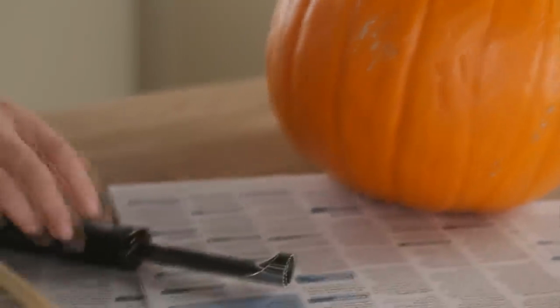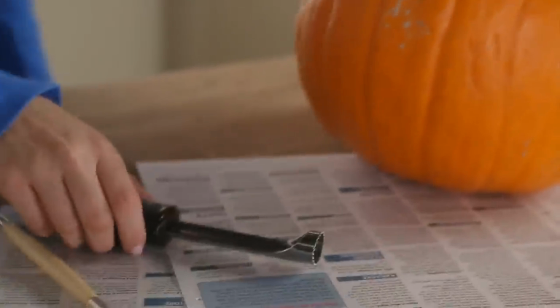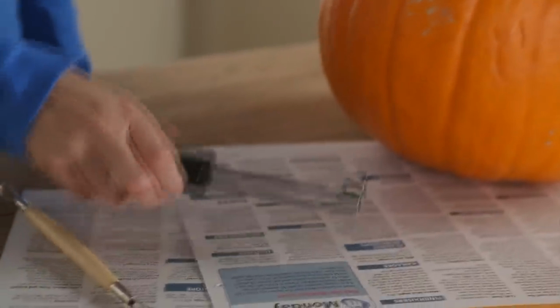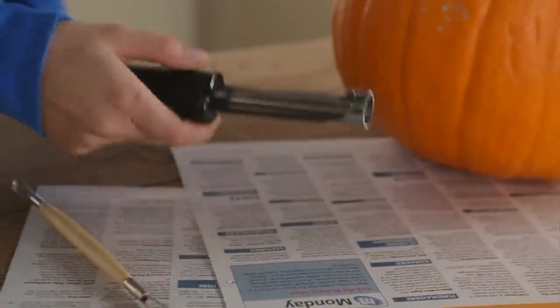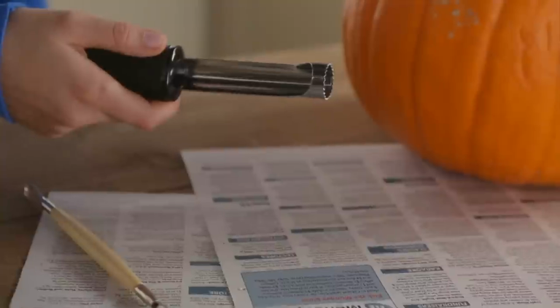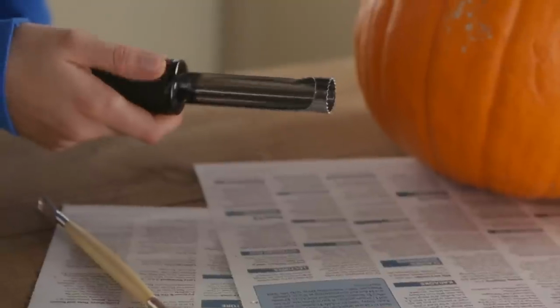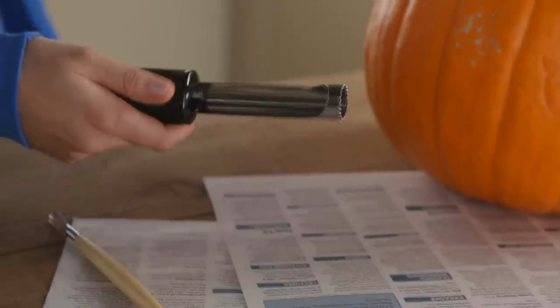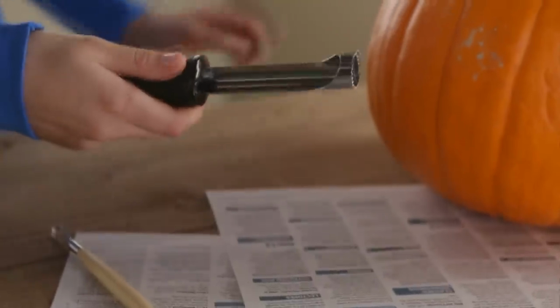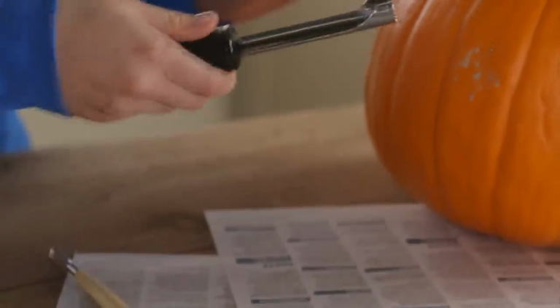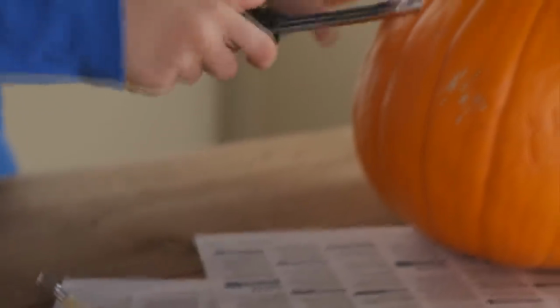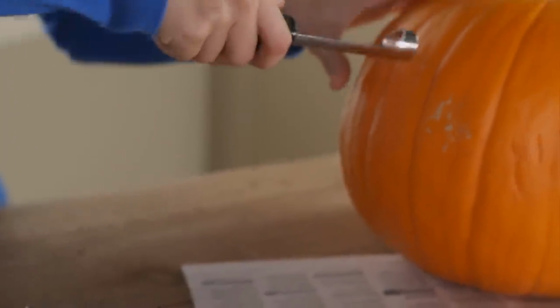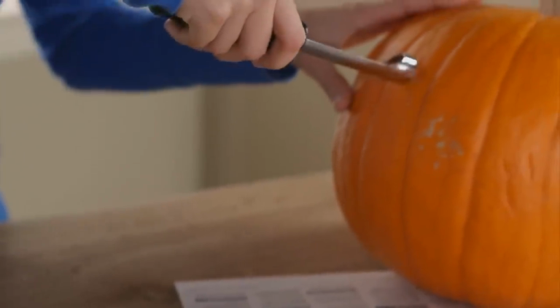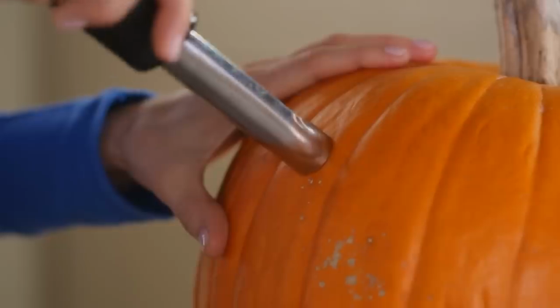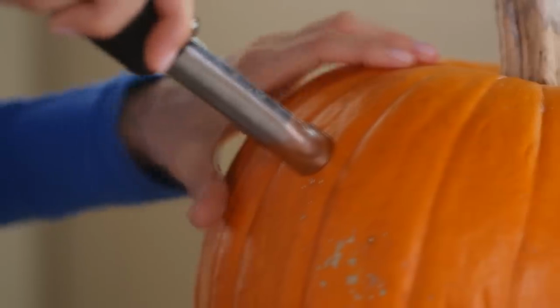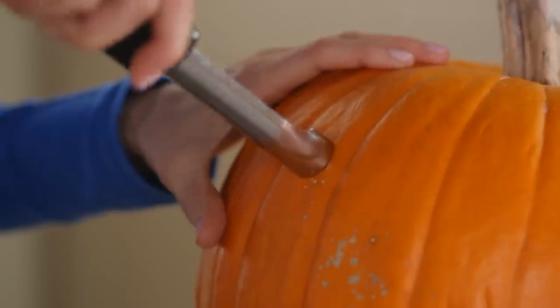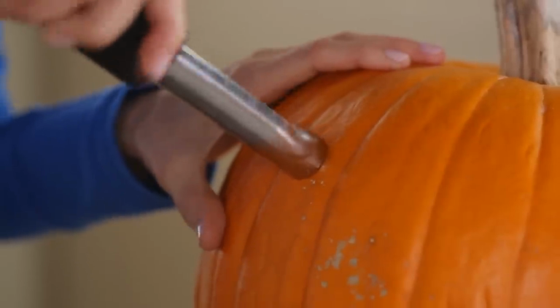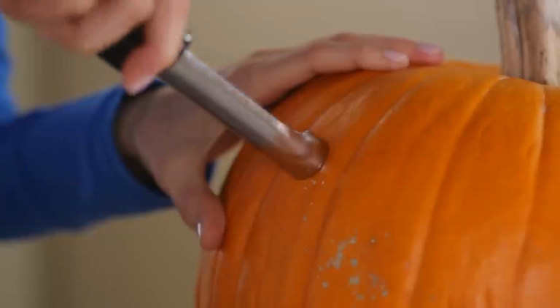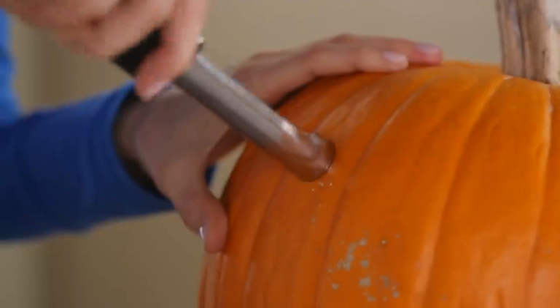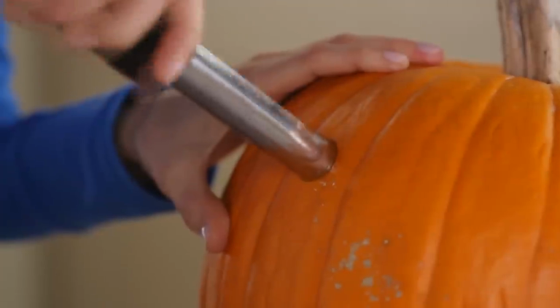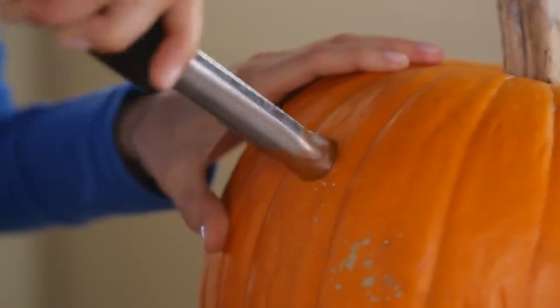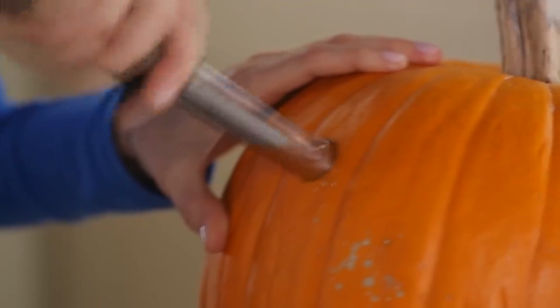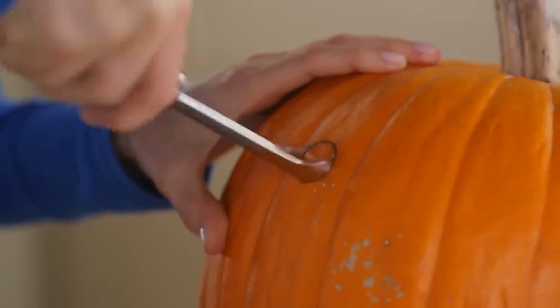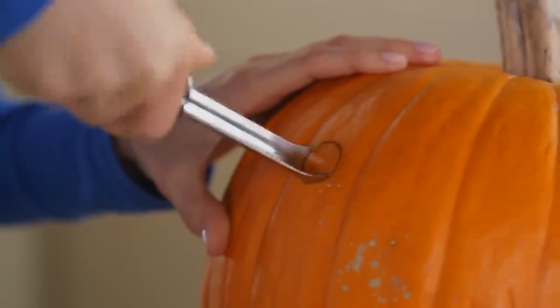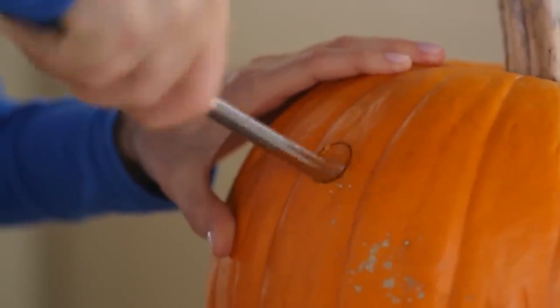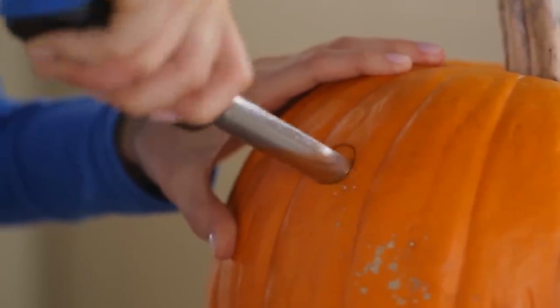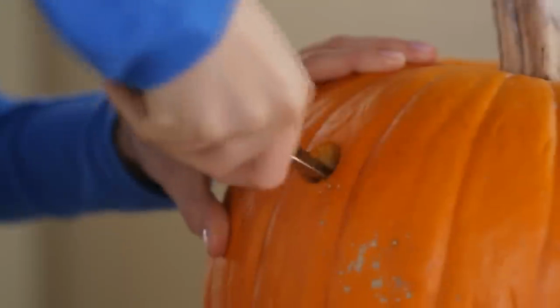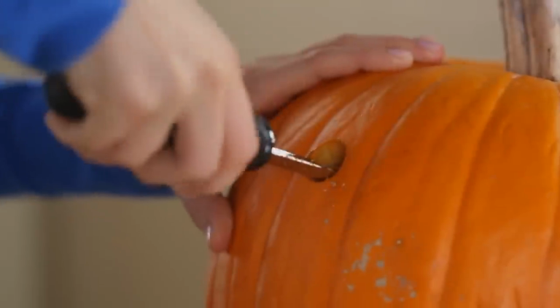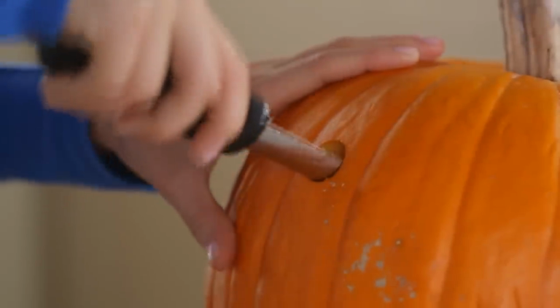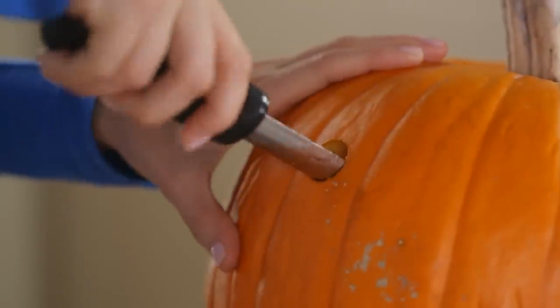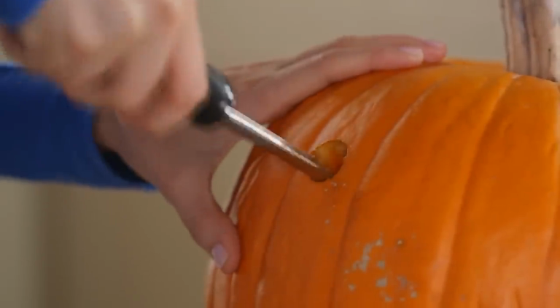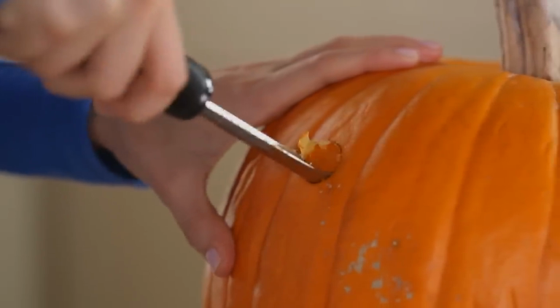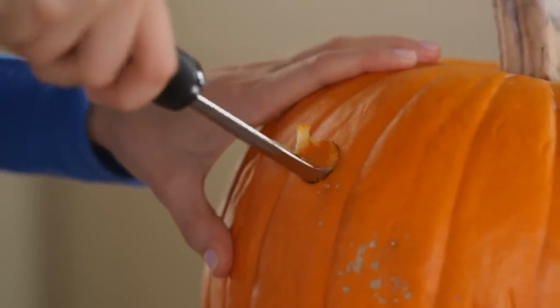Start with a cleaned out pumpkin. With the apple corer in hand, push the sharp end of the corer through the pumpkin skin and all the way through the pumpkin wall. When you pull the corer out, you'll have that perfectly round hole you covet.